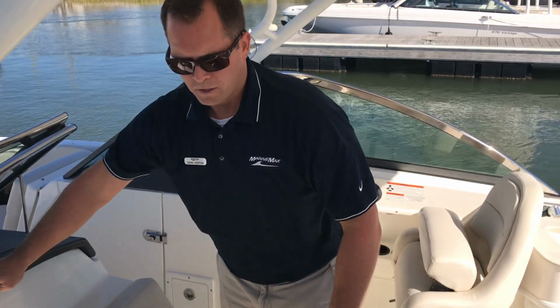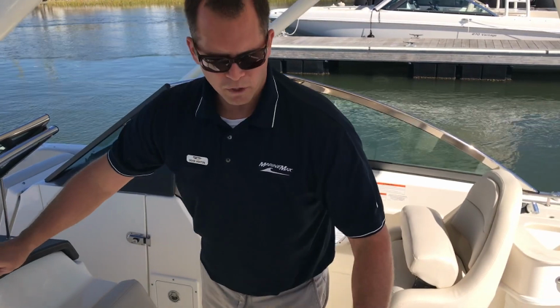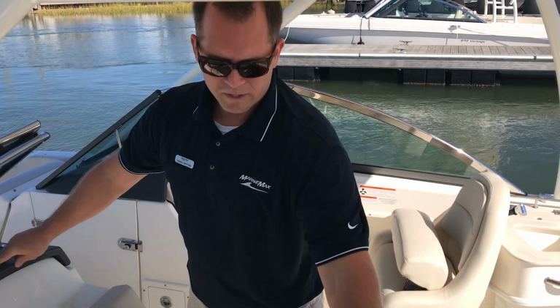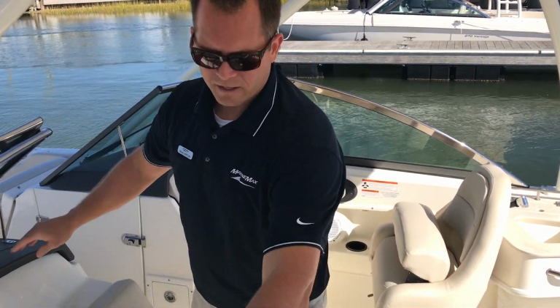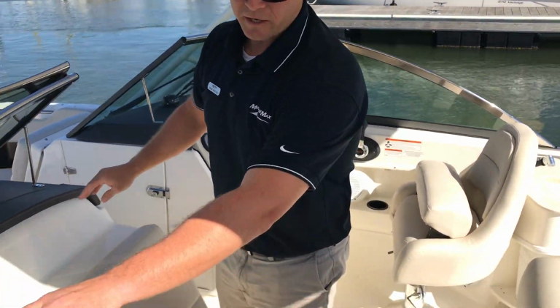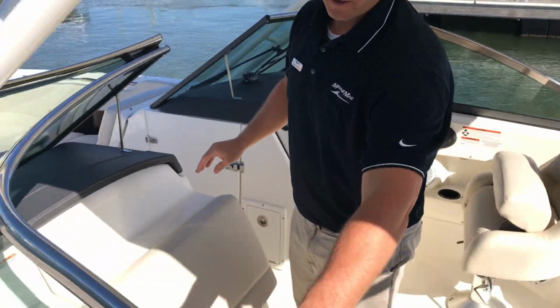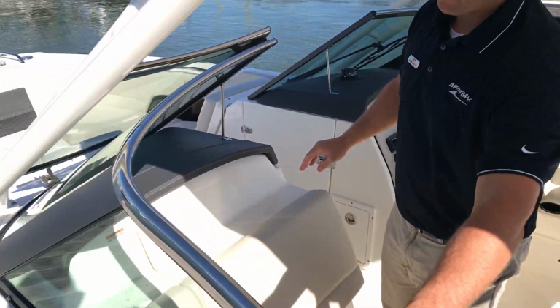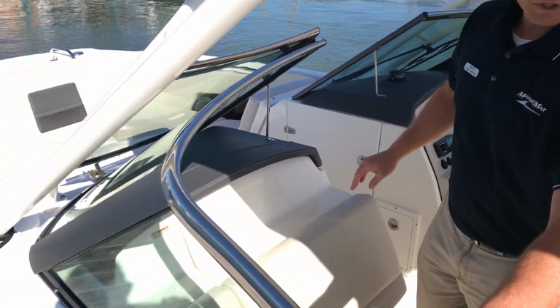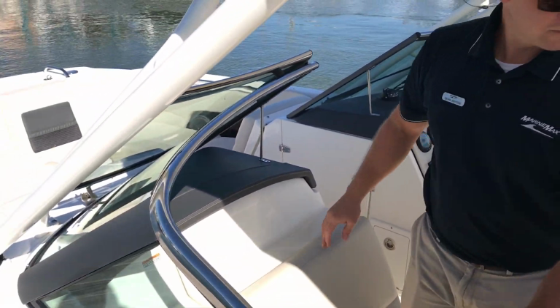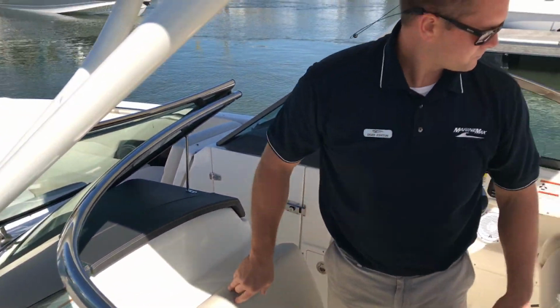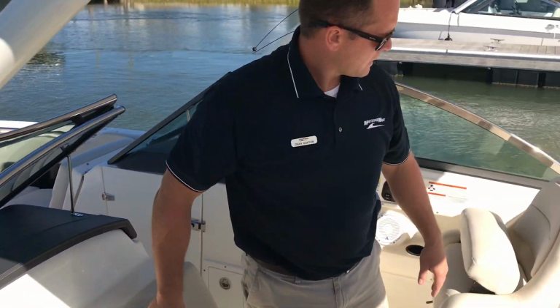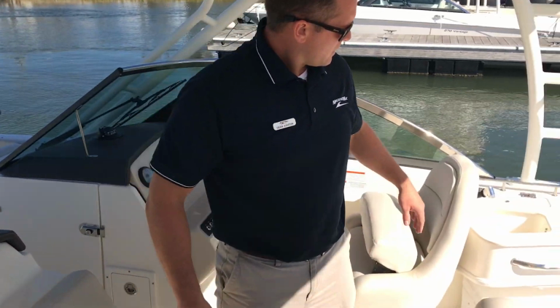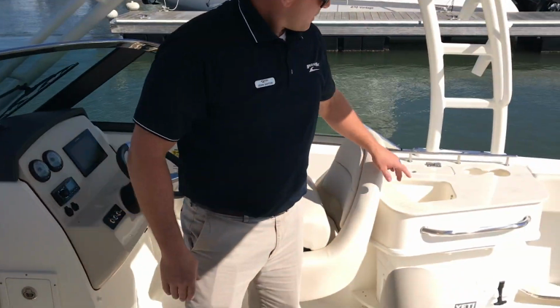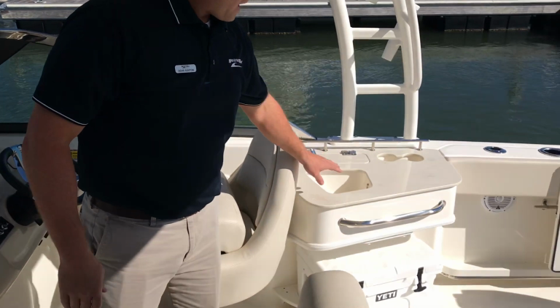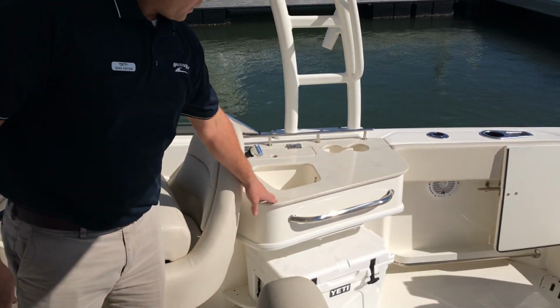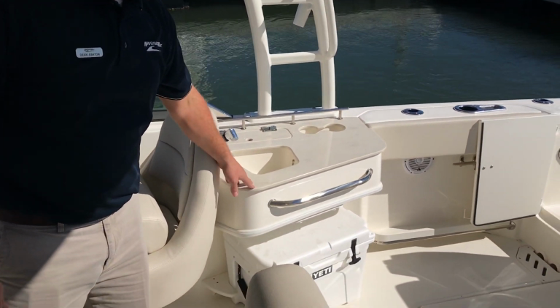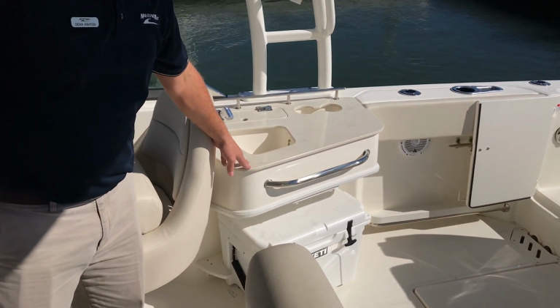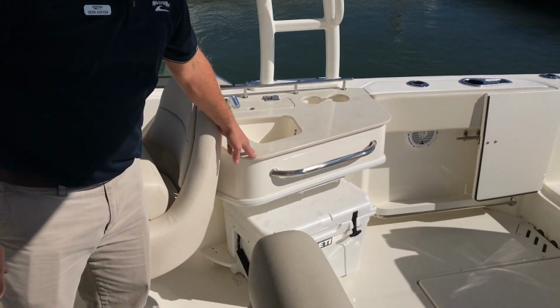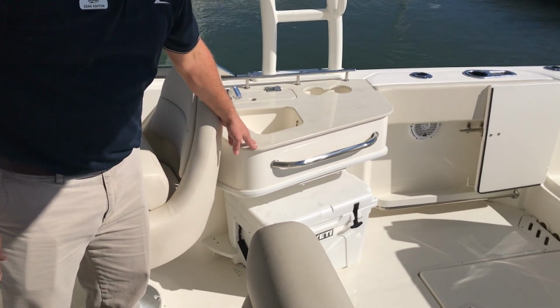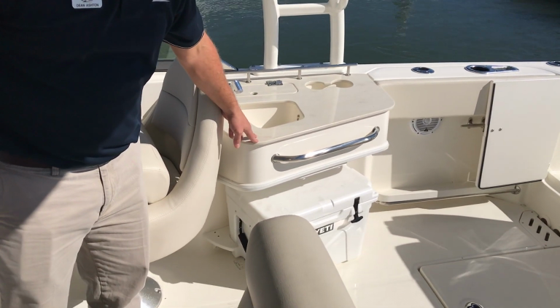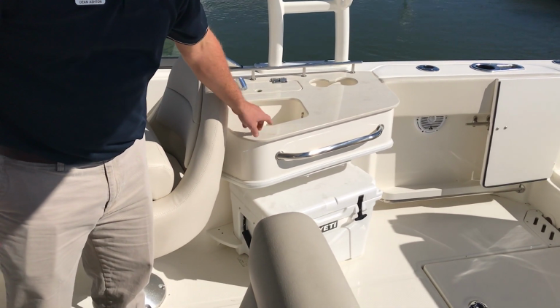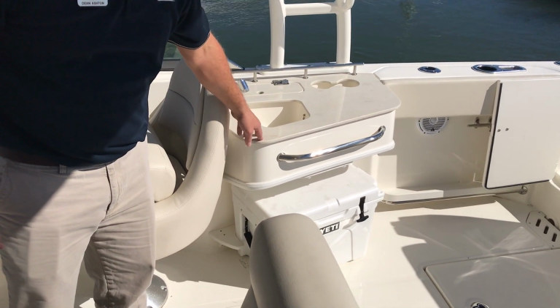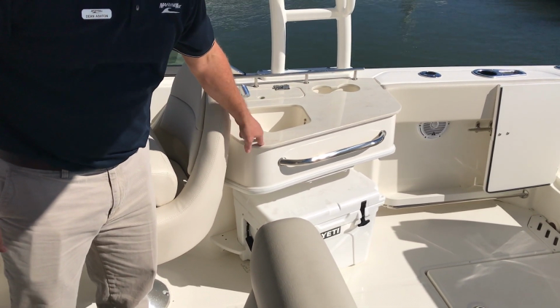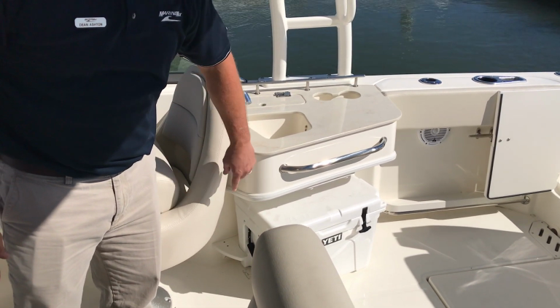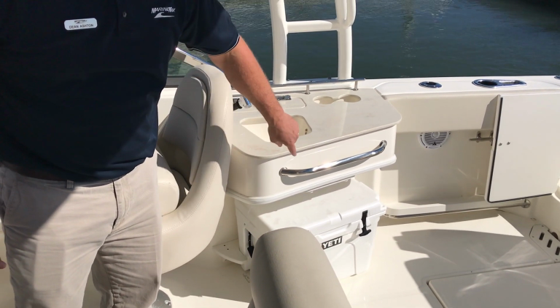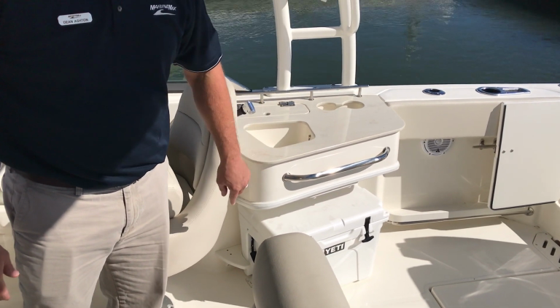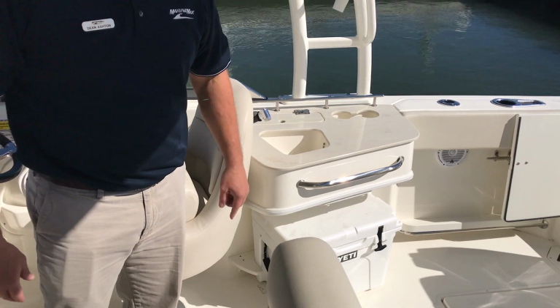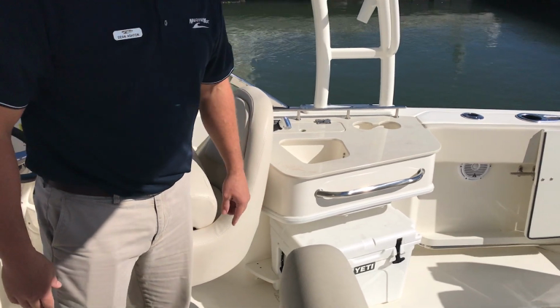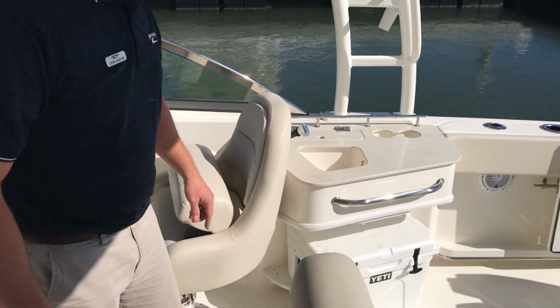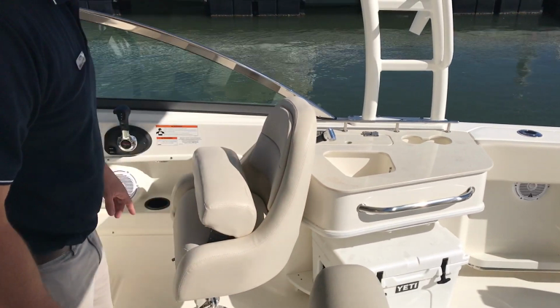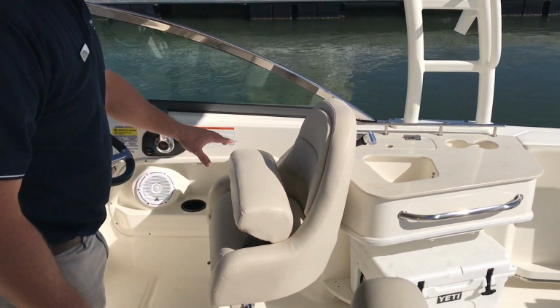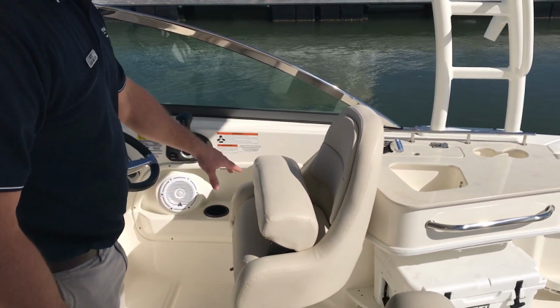This boat is equipped with the stainless steel cap on the windshield. Behind the helm seat you do have a freshwater sink, a Corian countertop, and a Yeti cooler with designated storage.